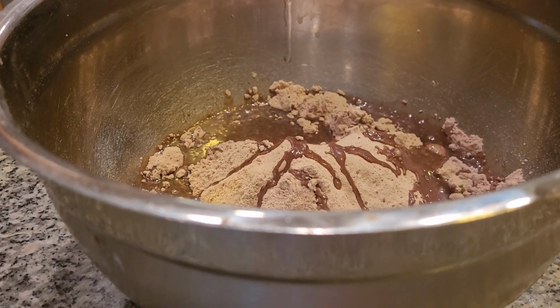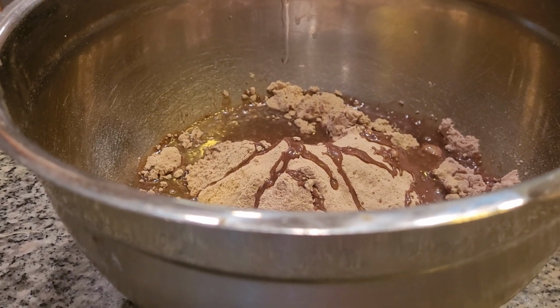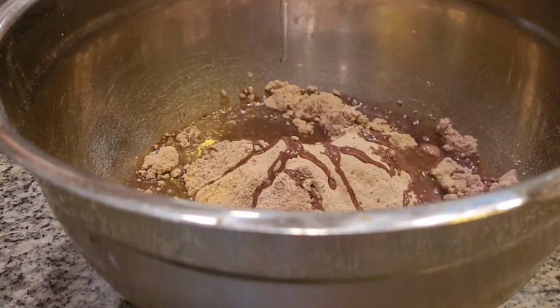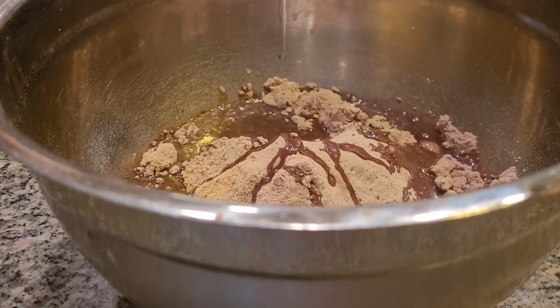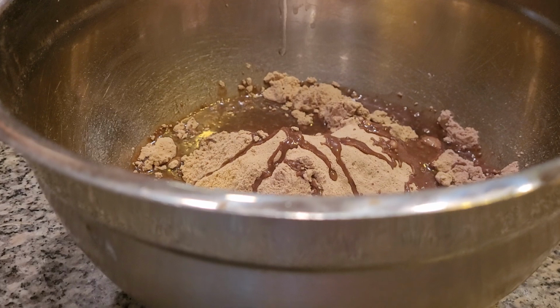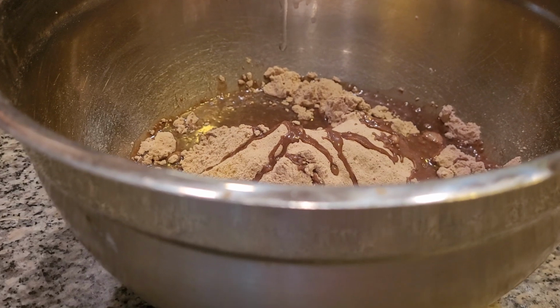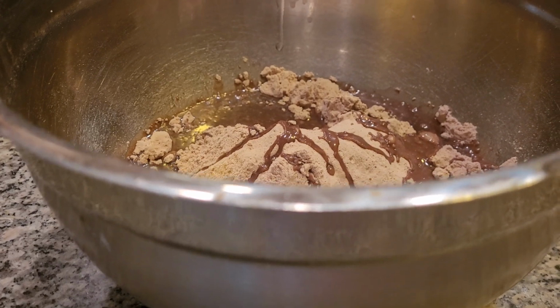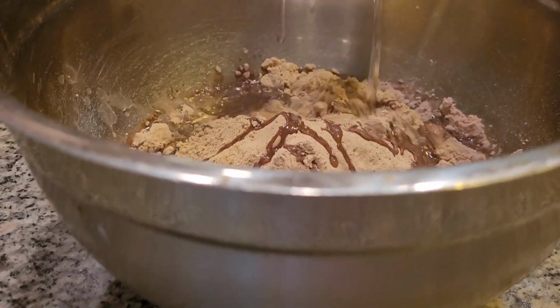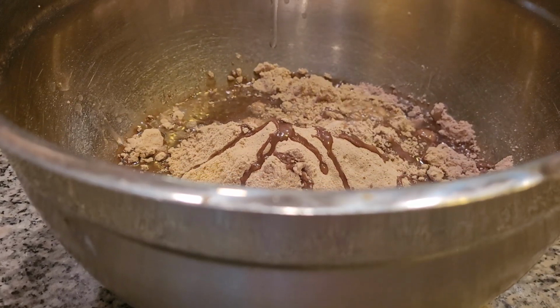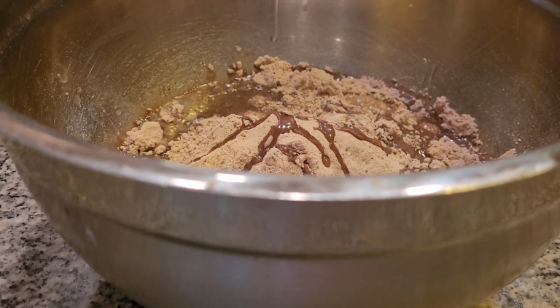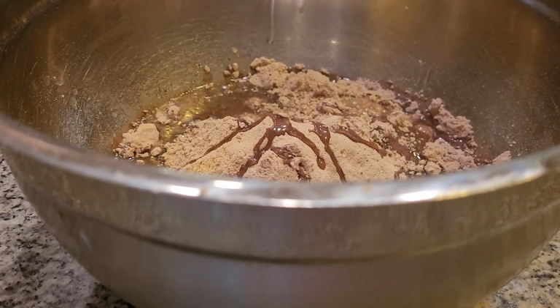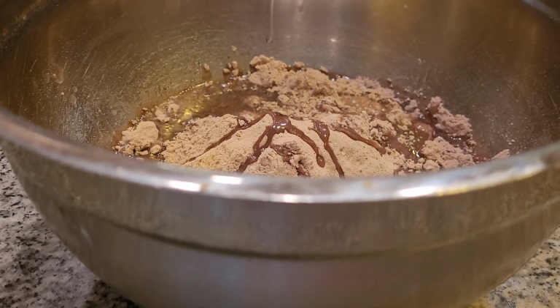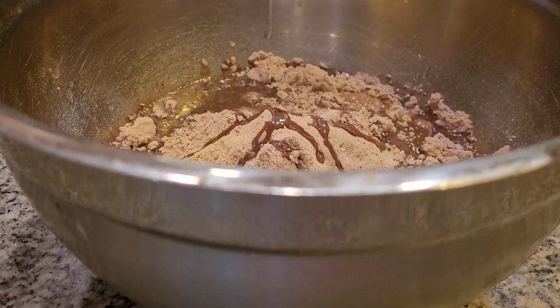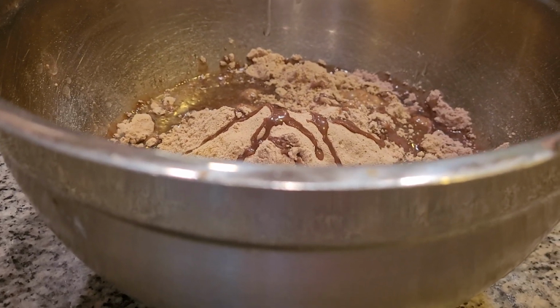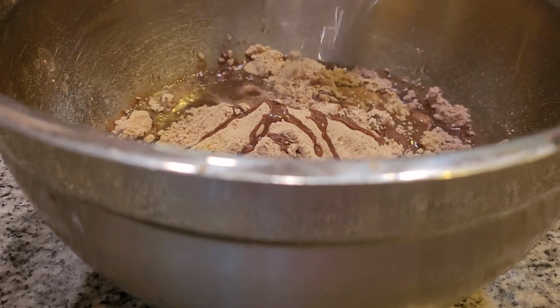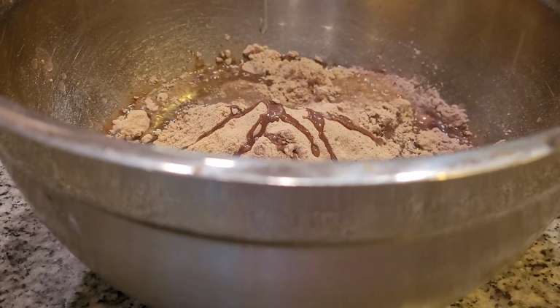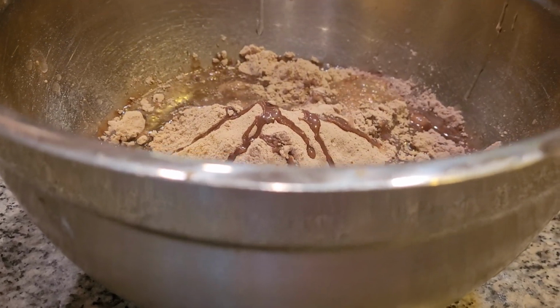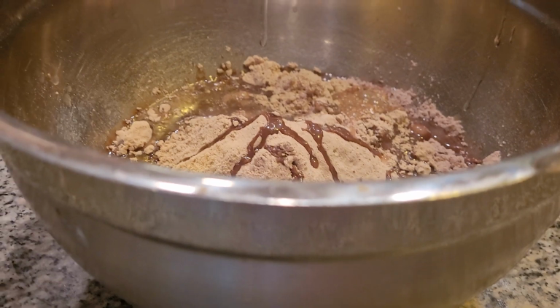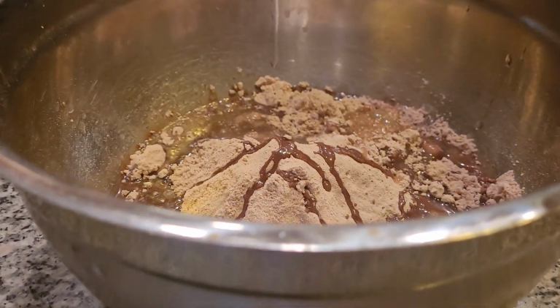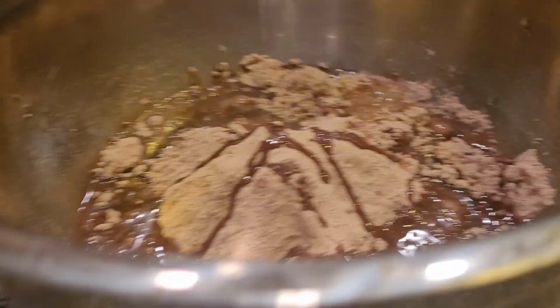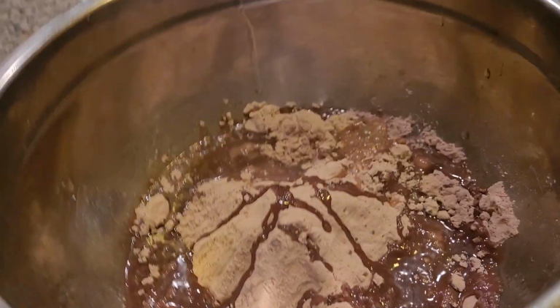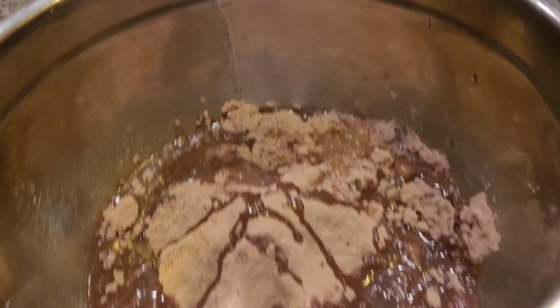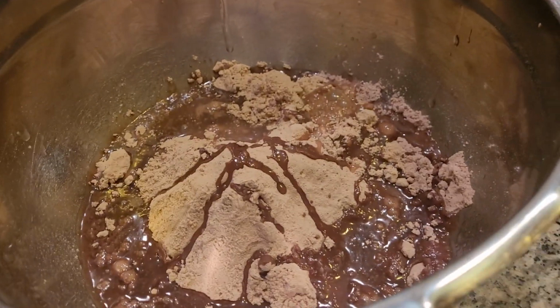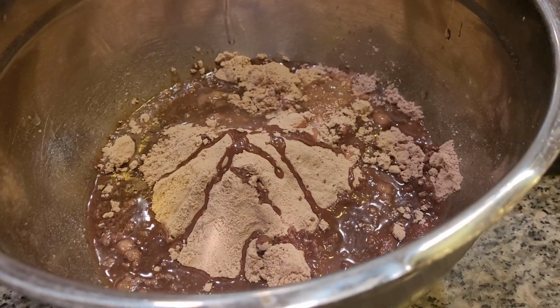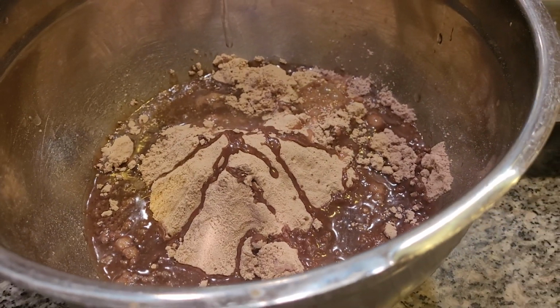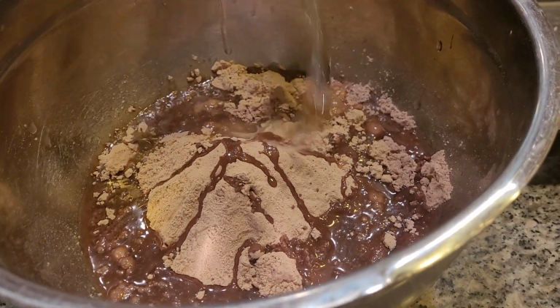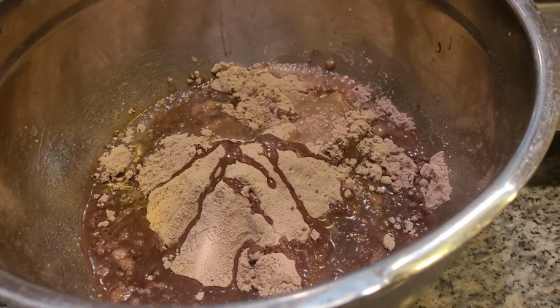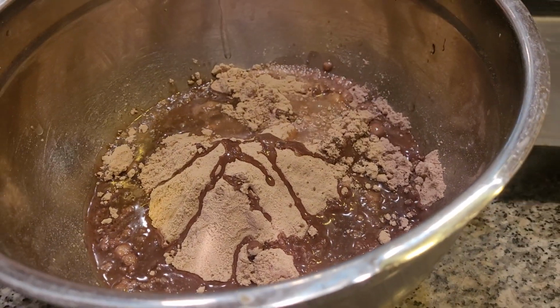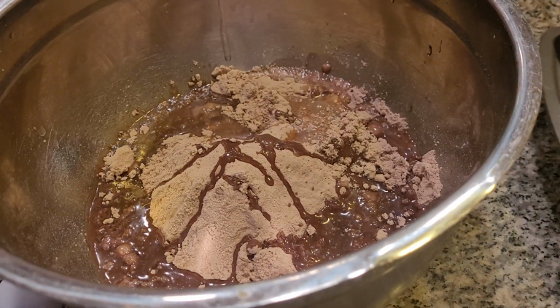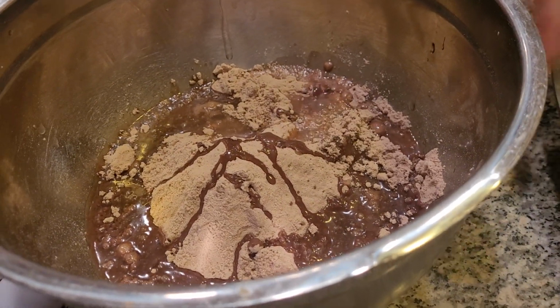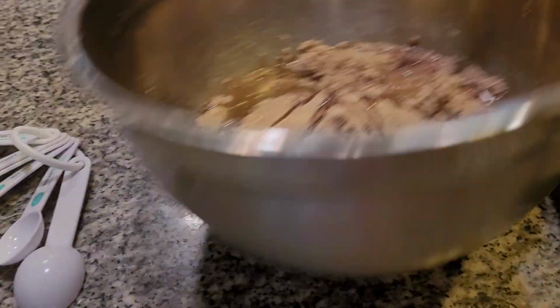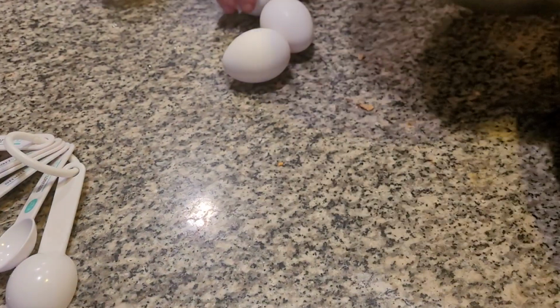All right, now we're going to add in 3 tablespoons. Boy, you kids are going to love this. I'm also going to show you folks how to make chocolate milk — kids absolutely love chocolate milk also. Not today, but another time.